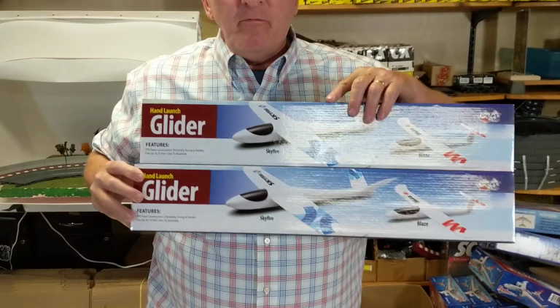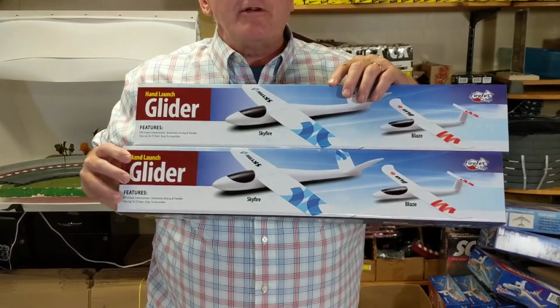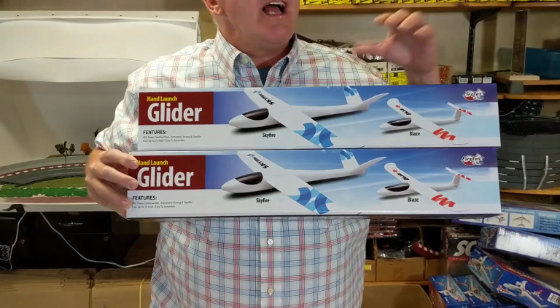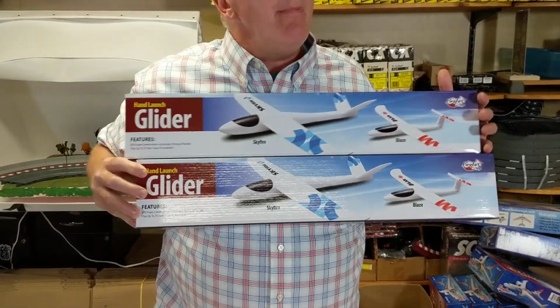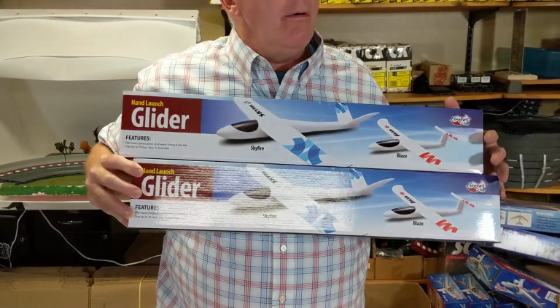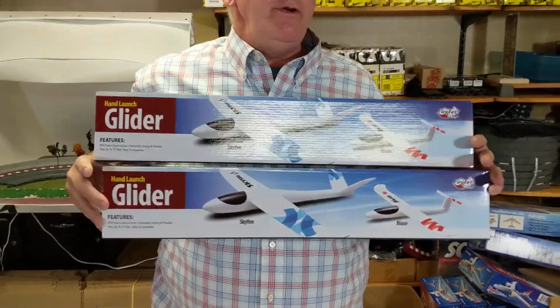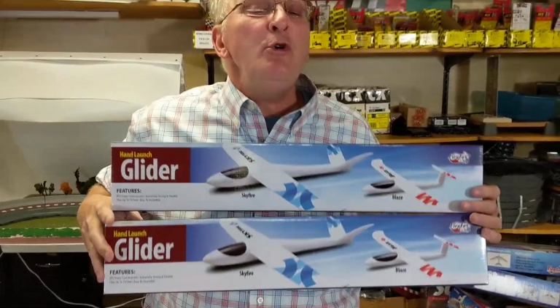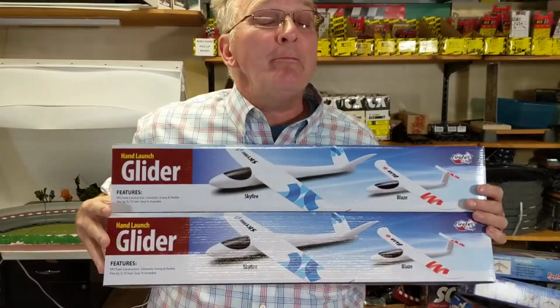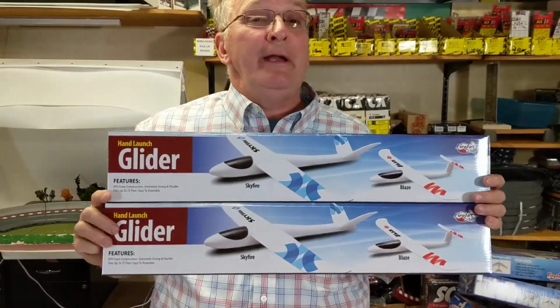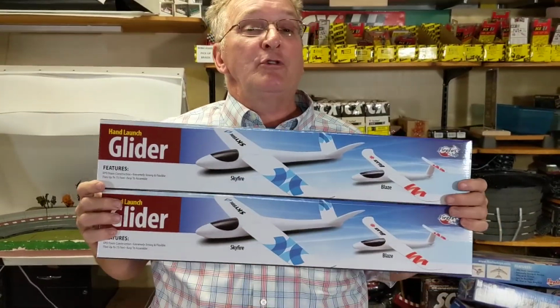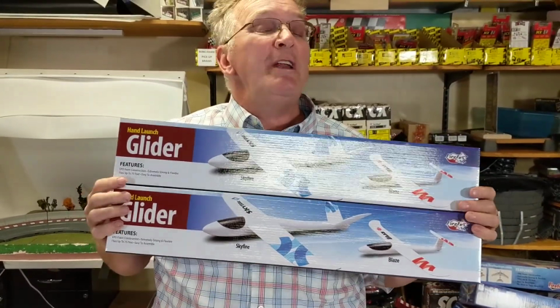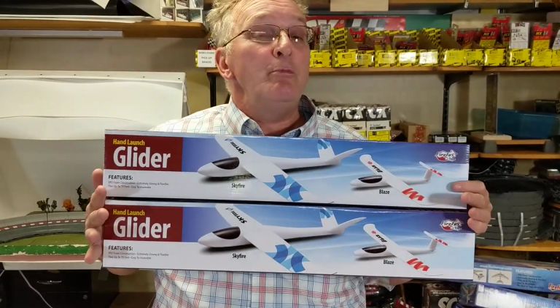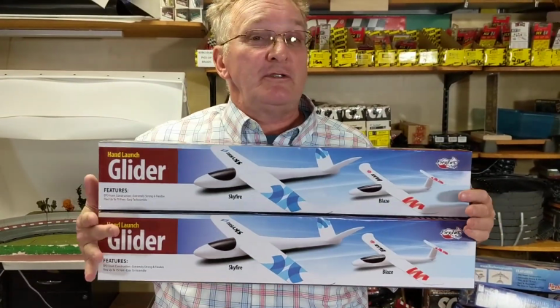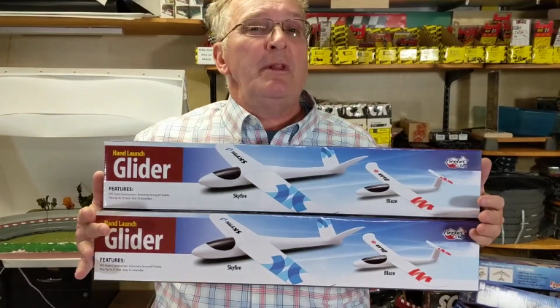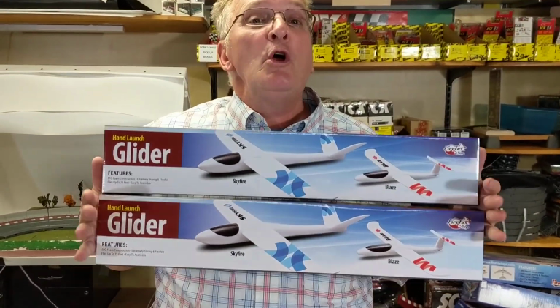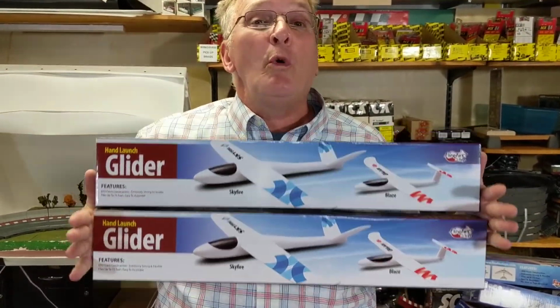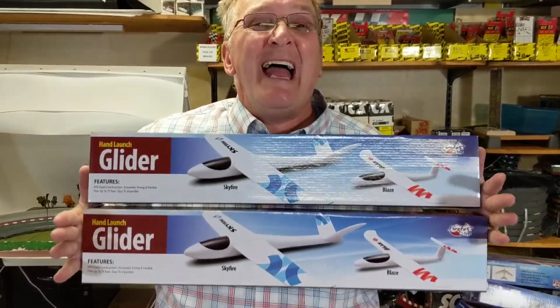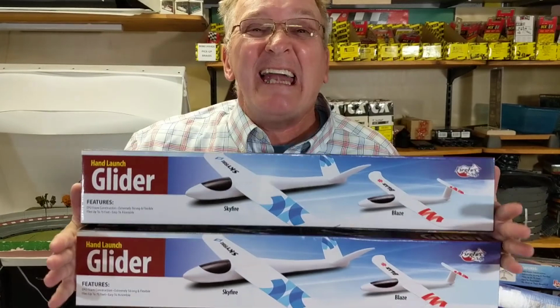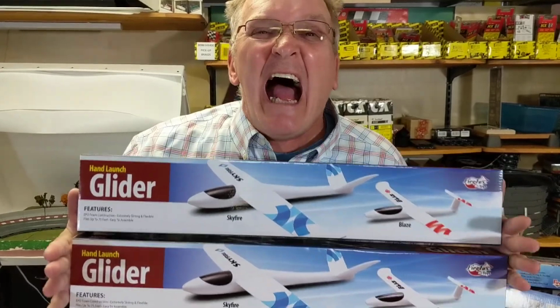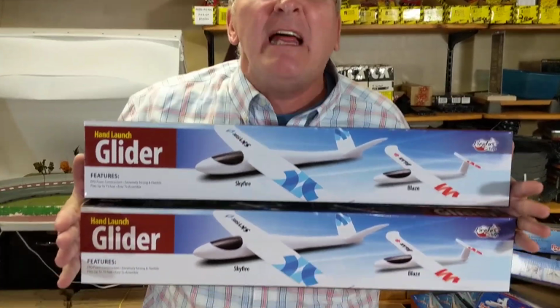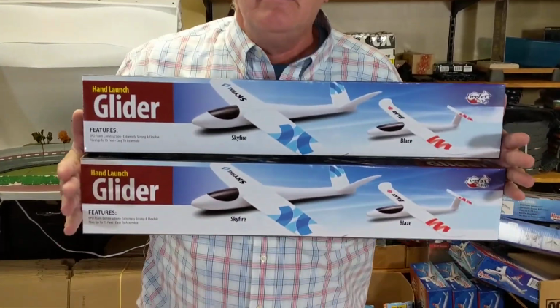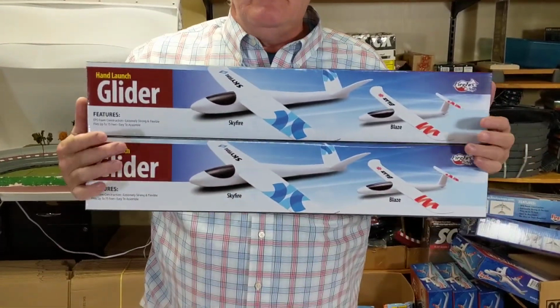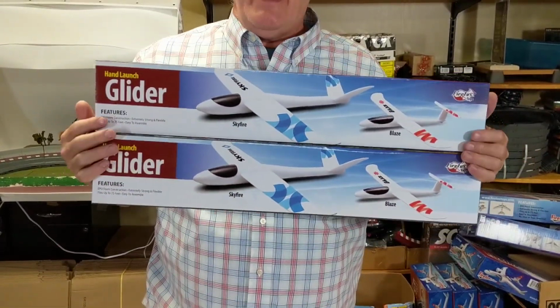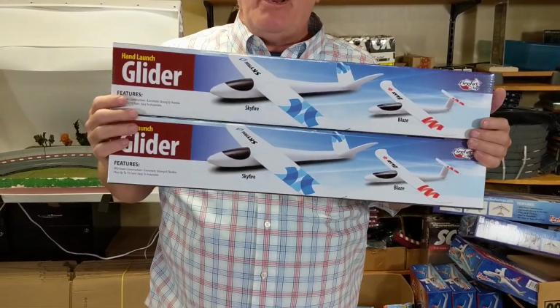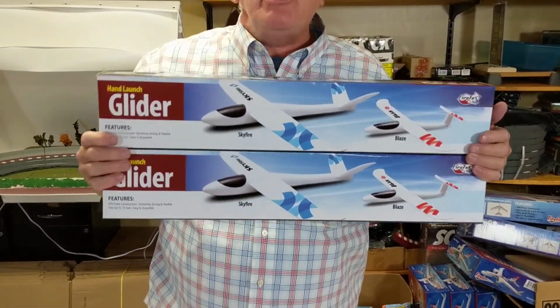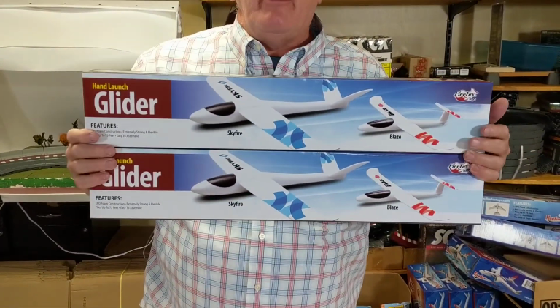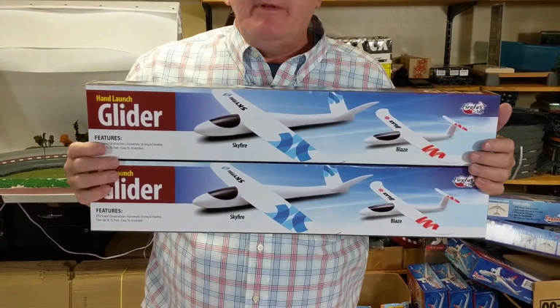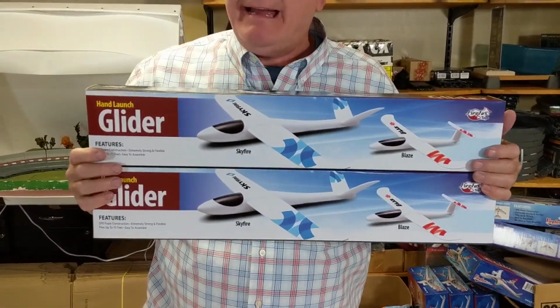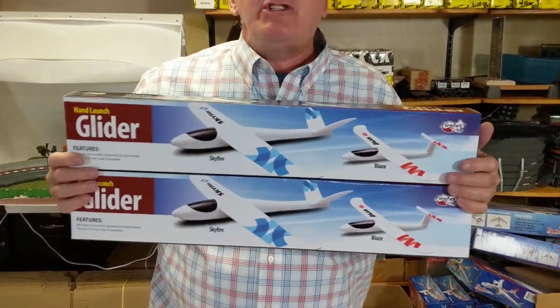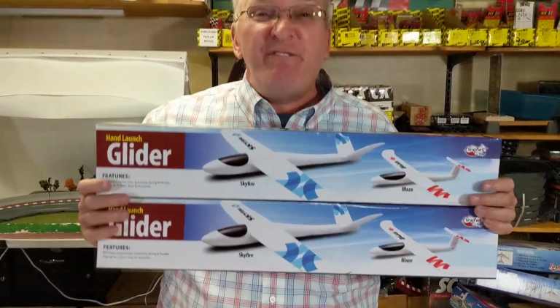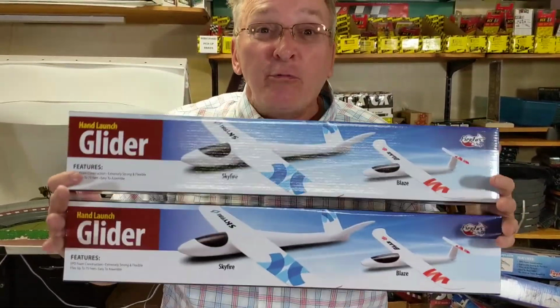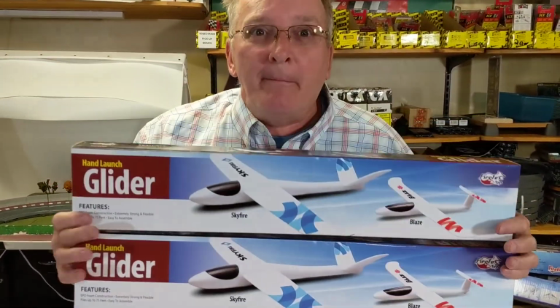Father and son combo — you get two airplanes for $22. Normally they're $29.99. I bought a bunch of them; I got my shed filled with them.